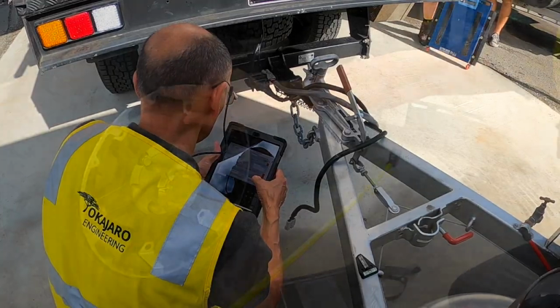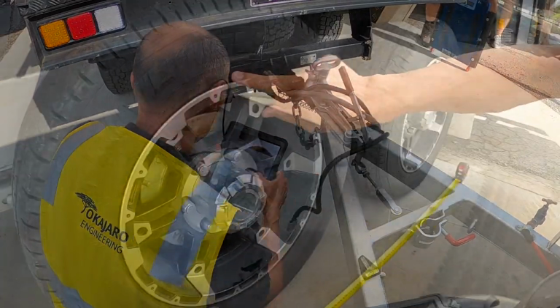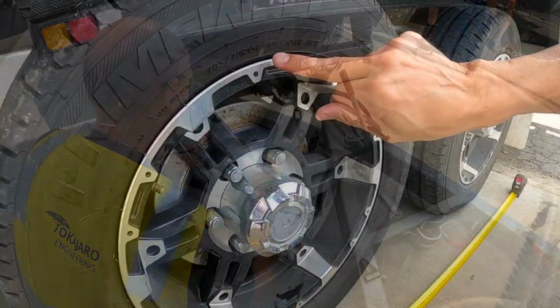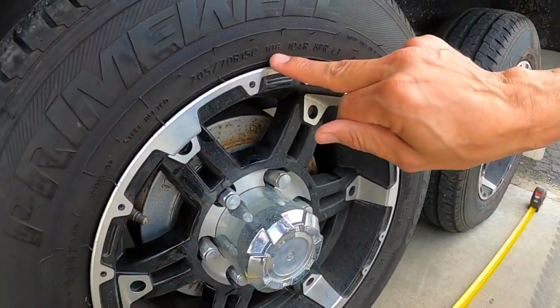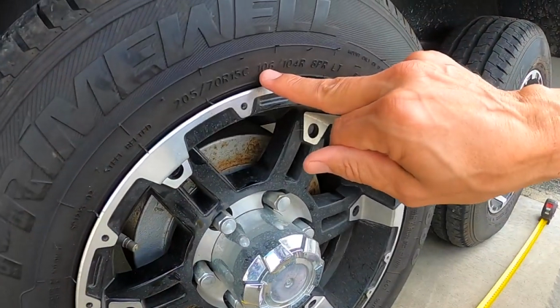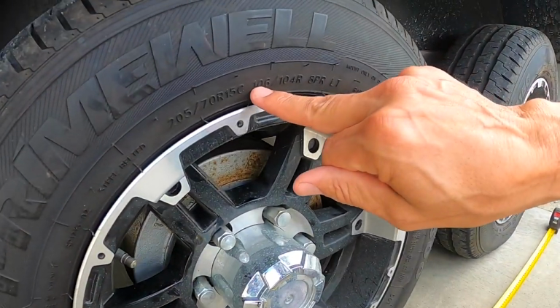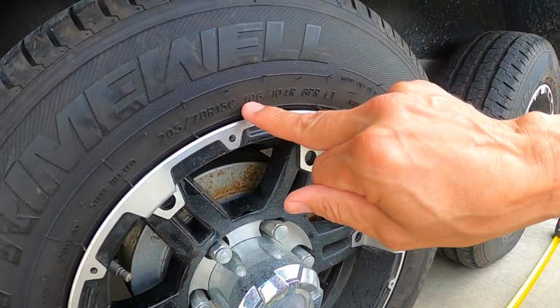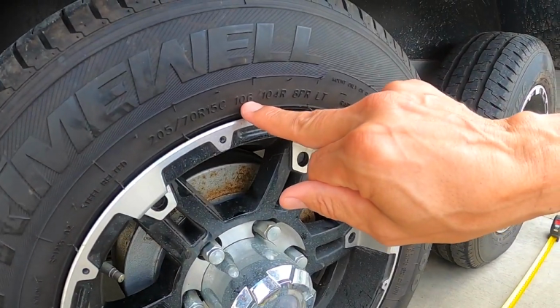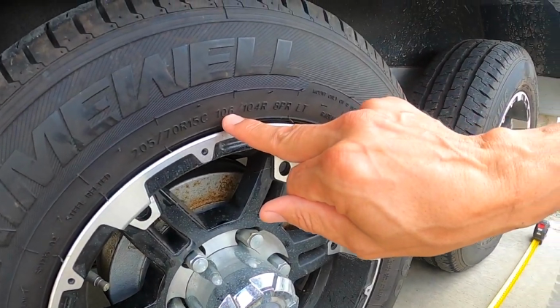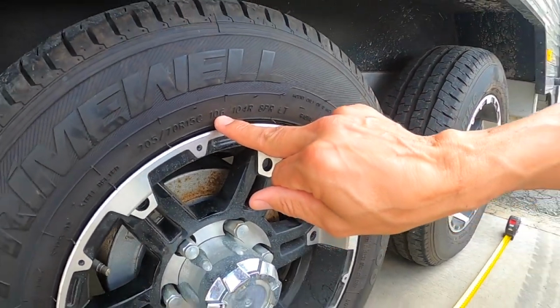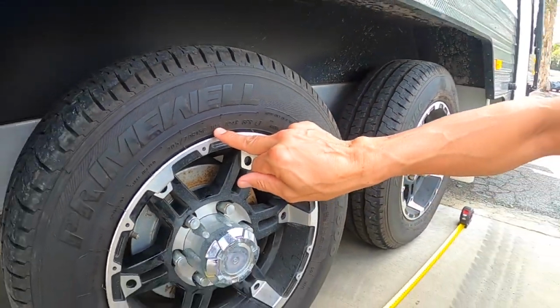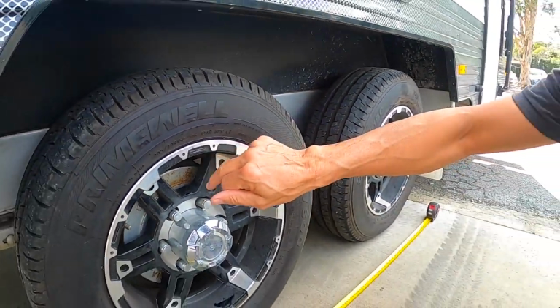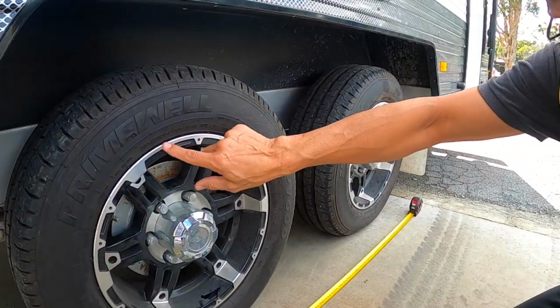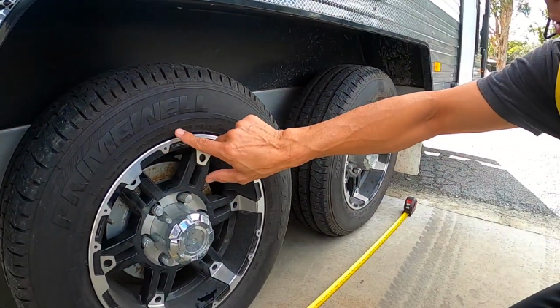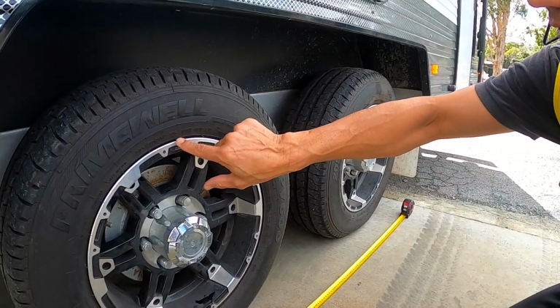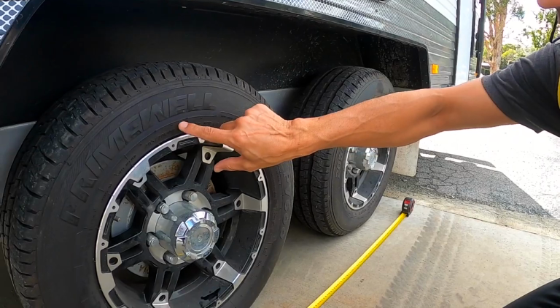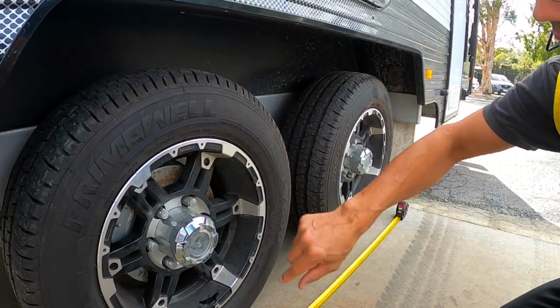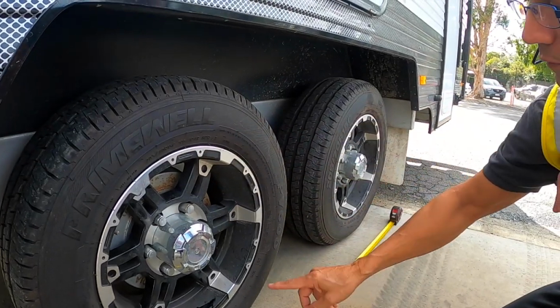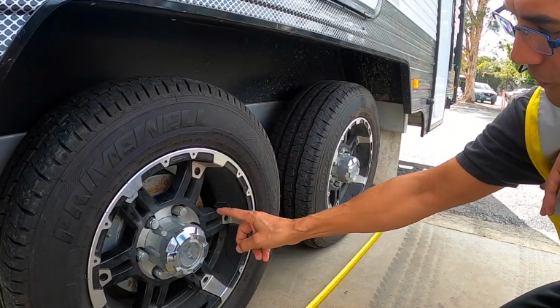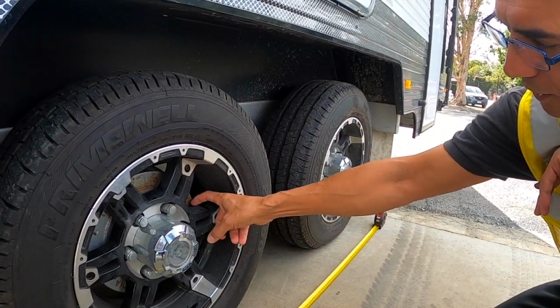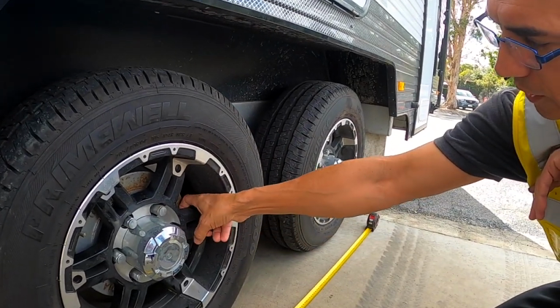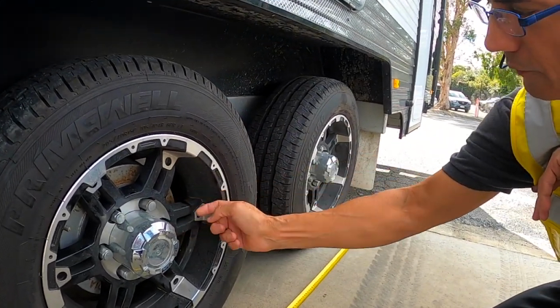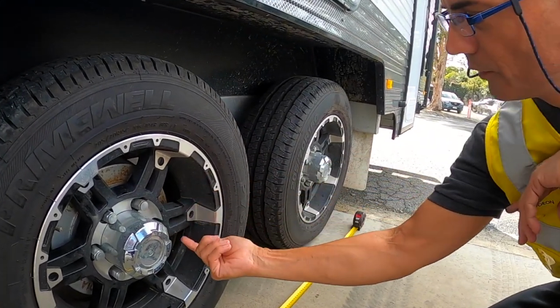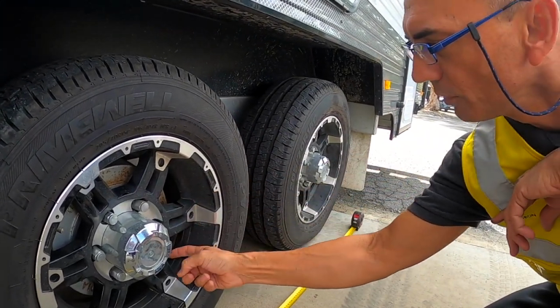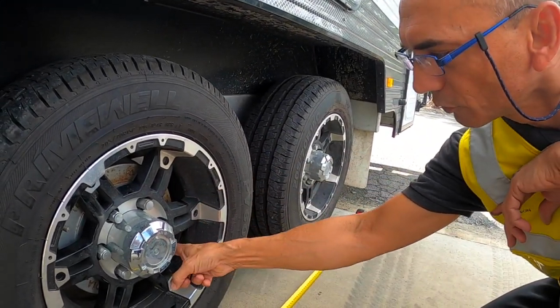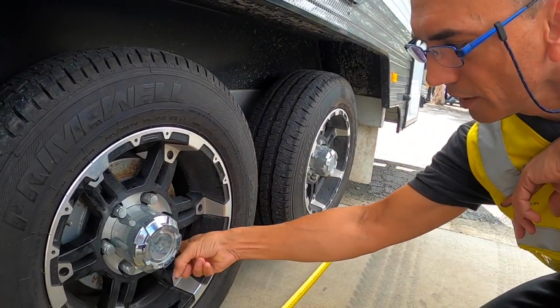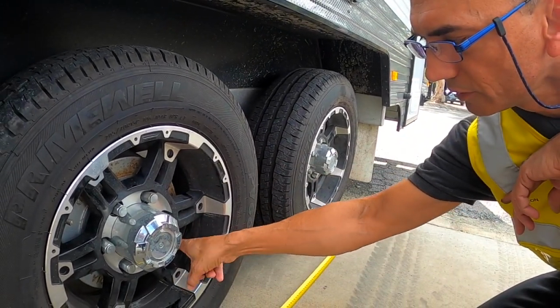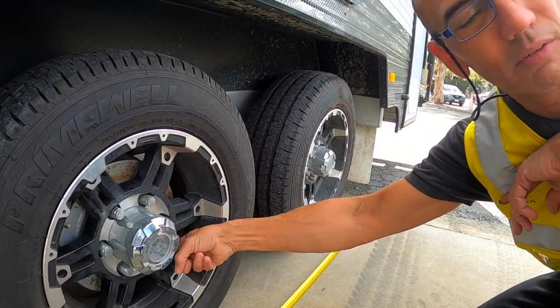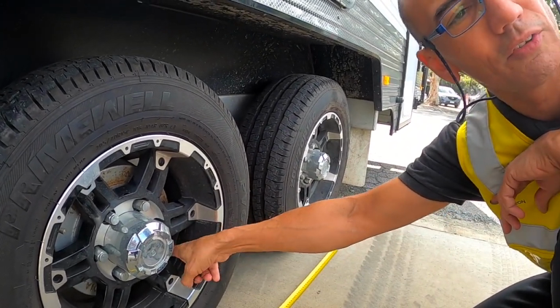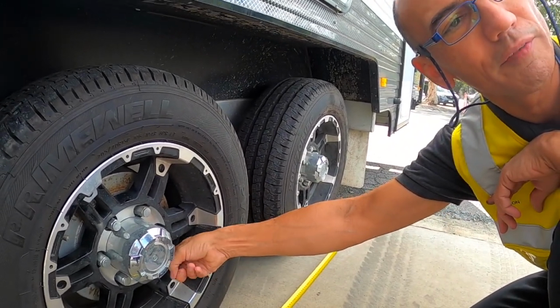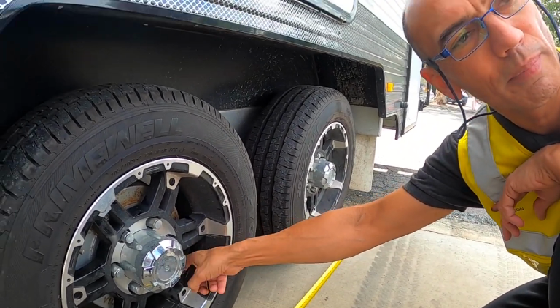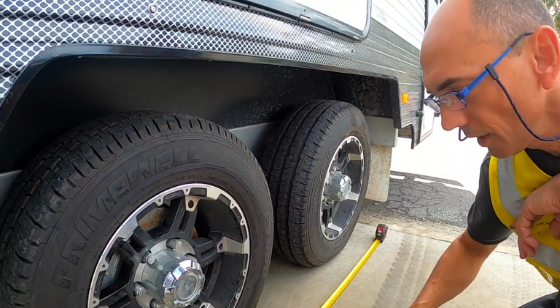Just on the side wall of the tyre, that 106 is the load index — that's what we're interested in. On the back of the wheel, the load rating is engraved on the back there.